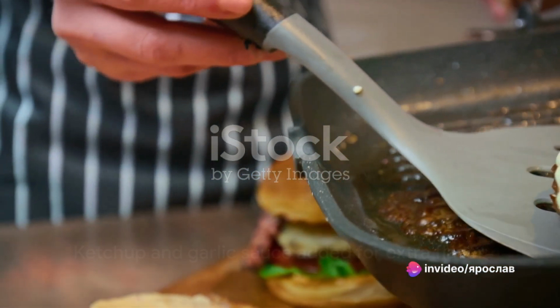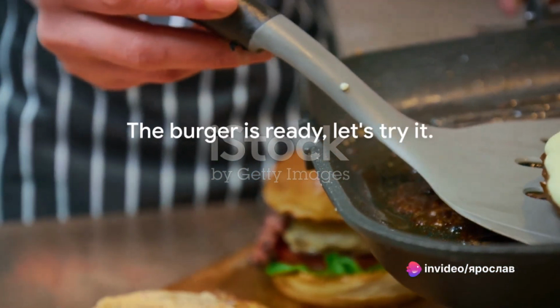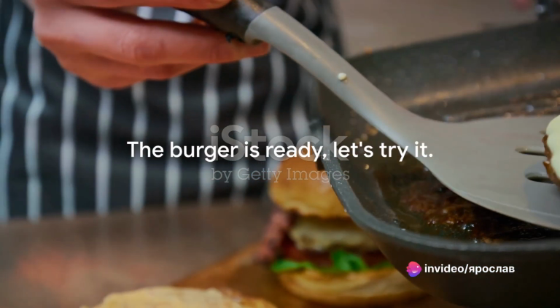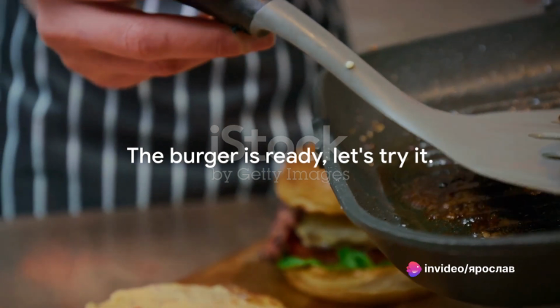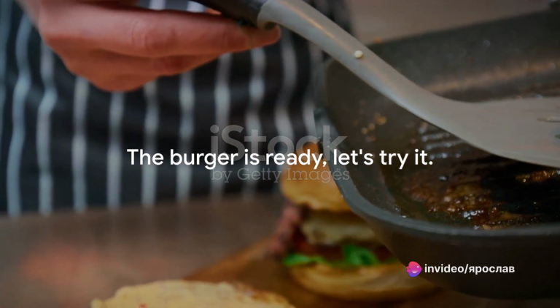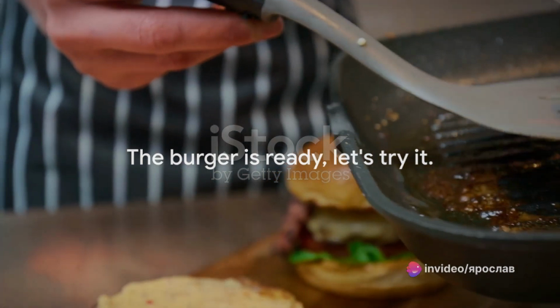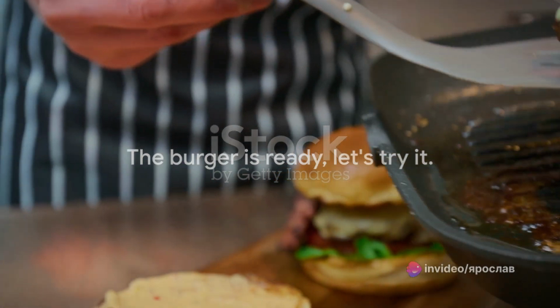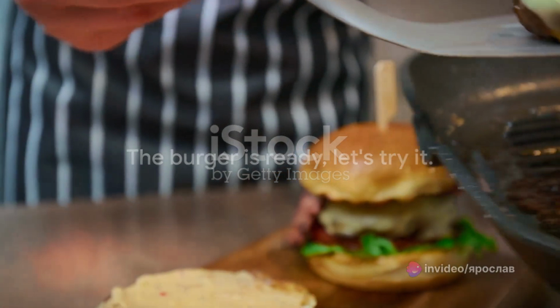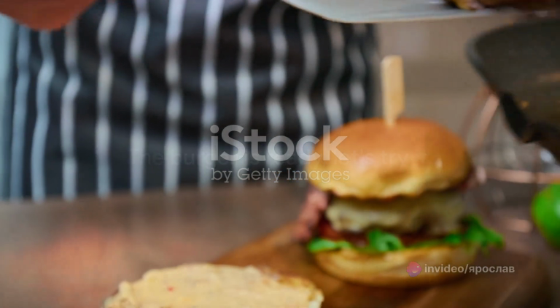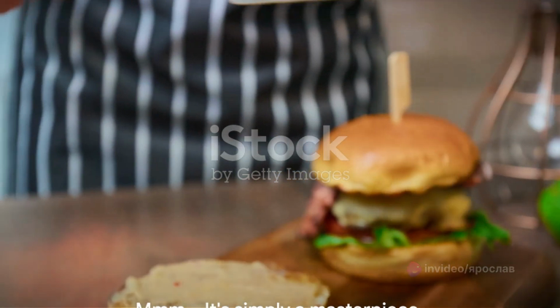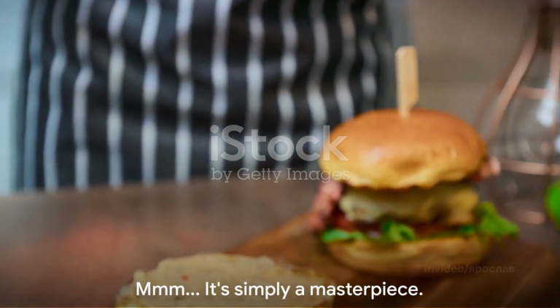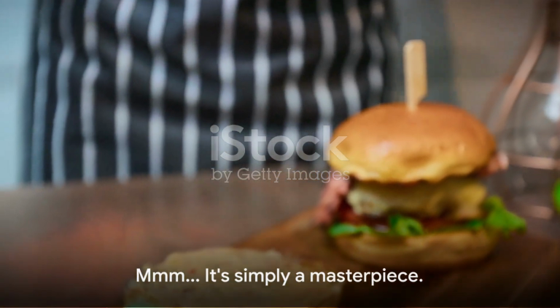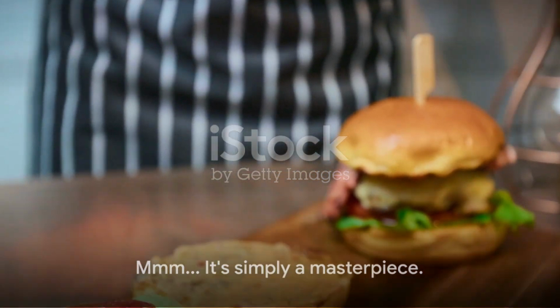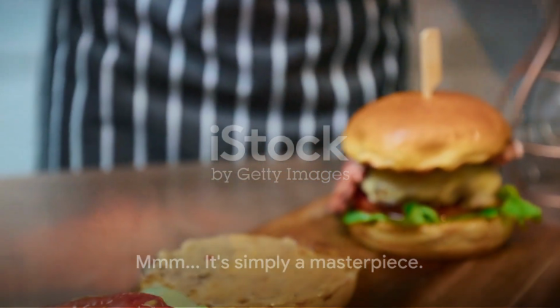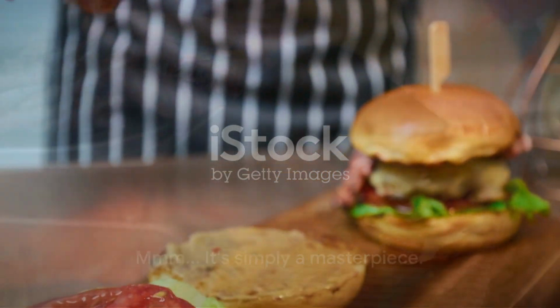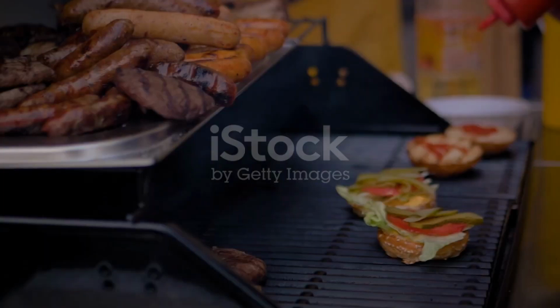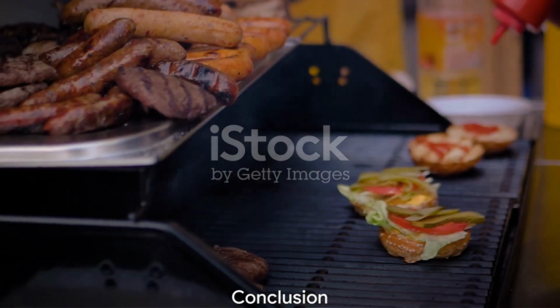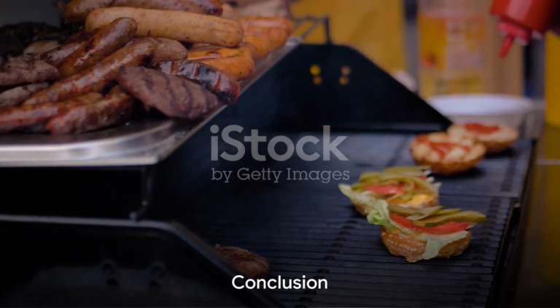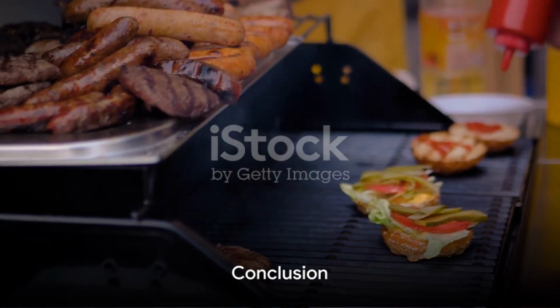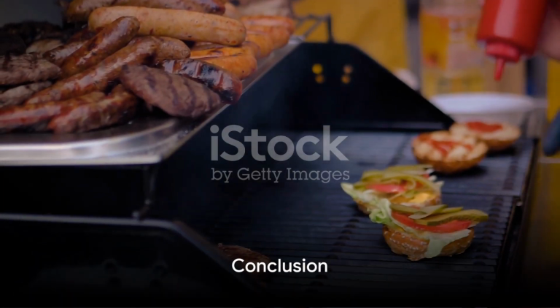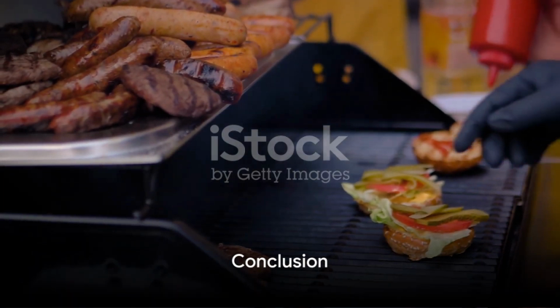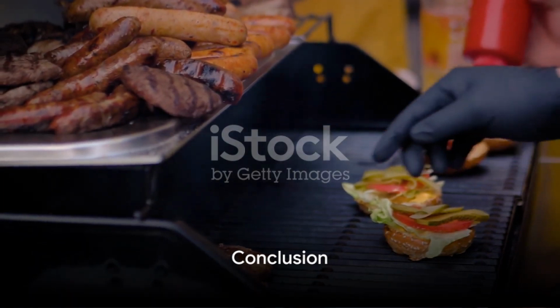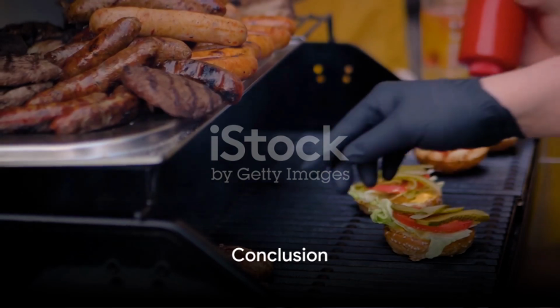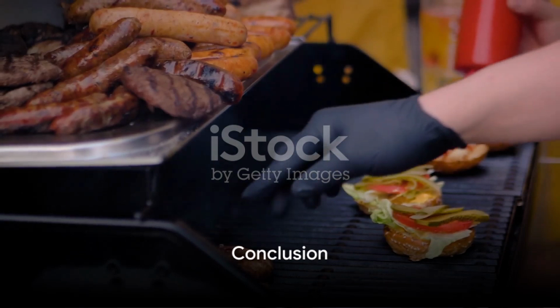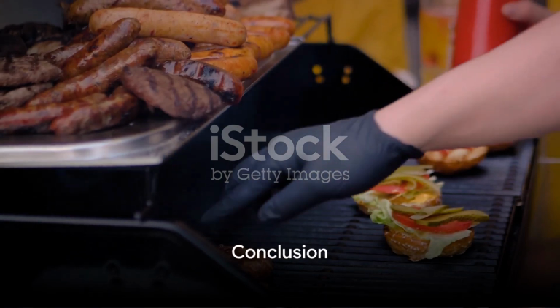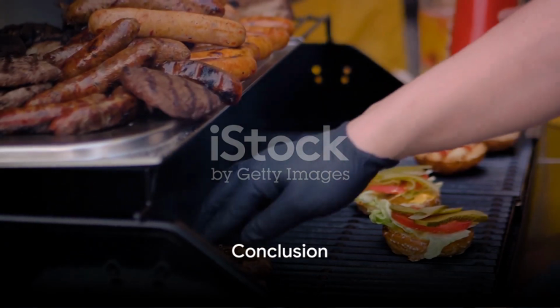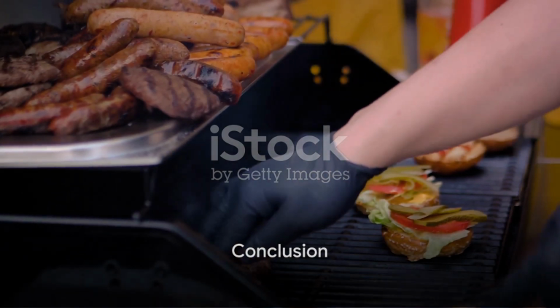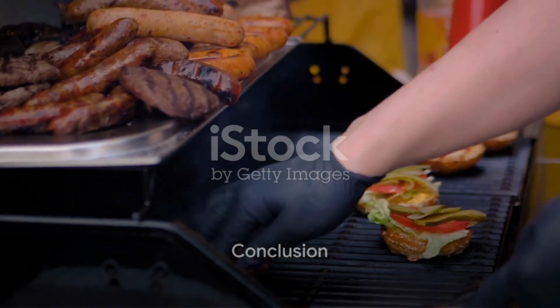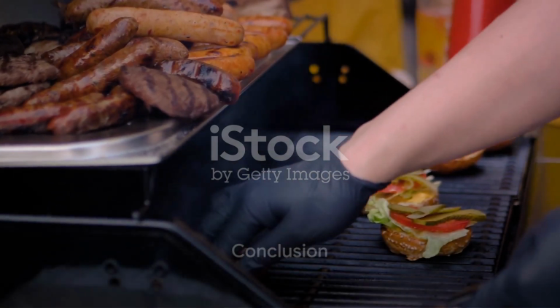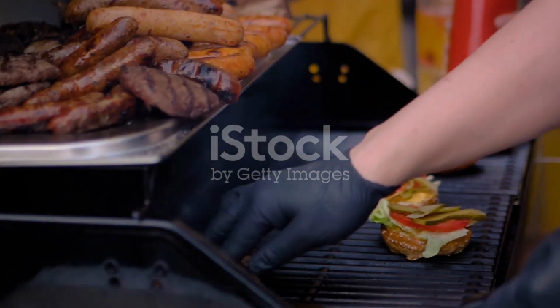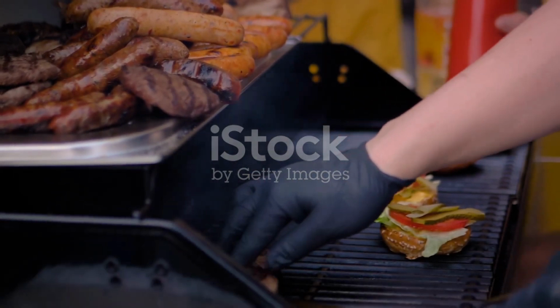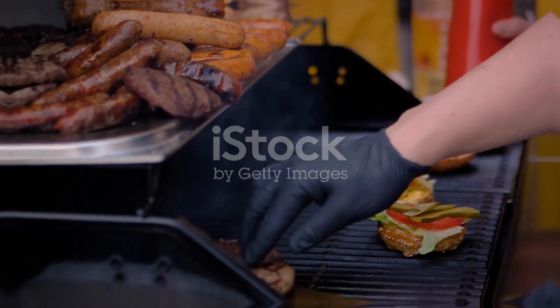While the burger is ready, let's try it. Mmm, it's simply a masterpiece. In this video, I taught you how to make a burger. Good luck to everyone, and goodbye.